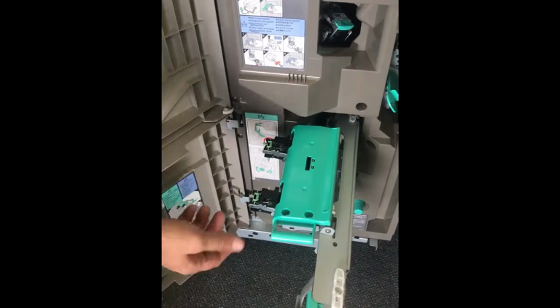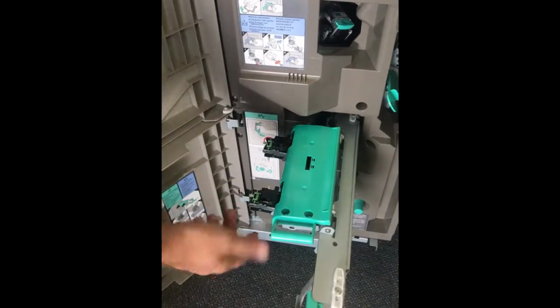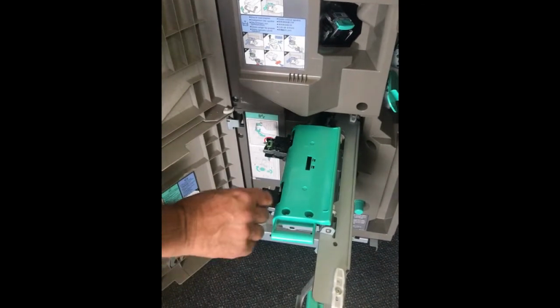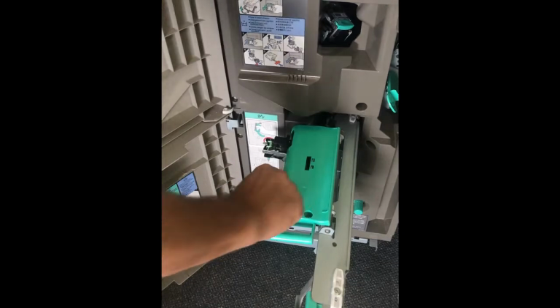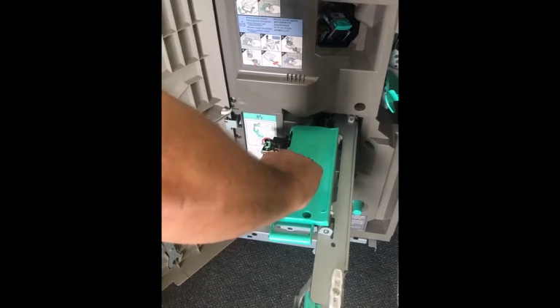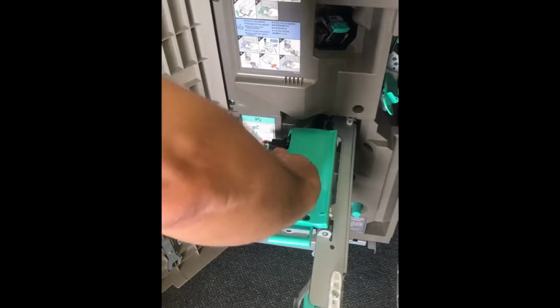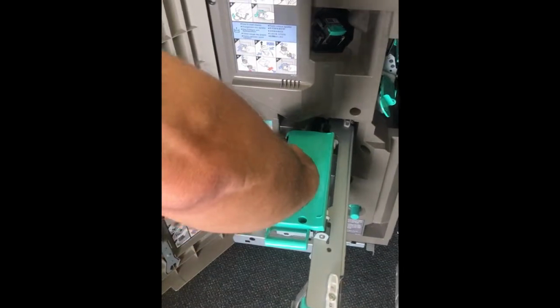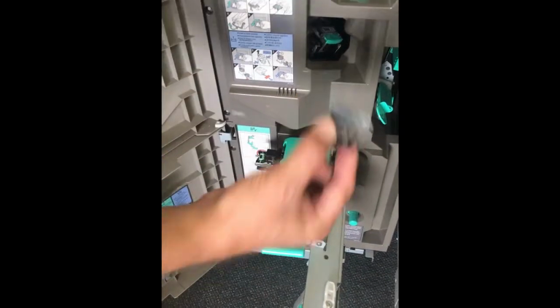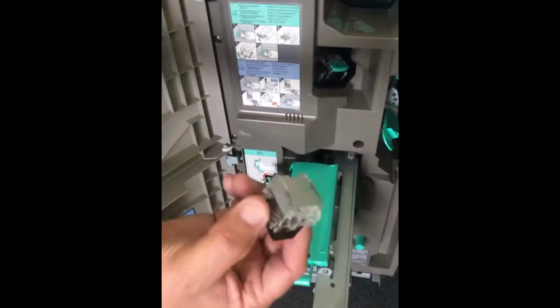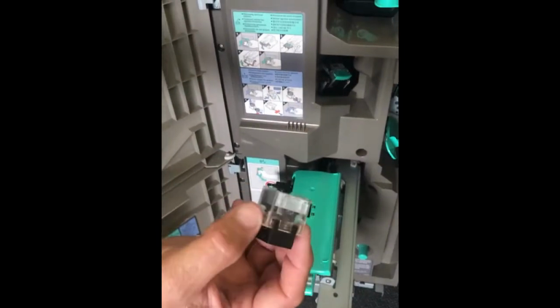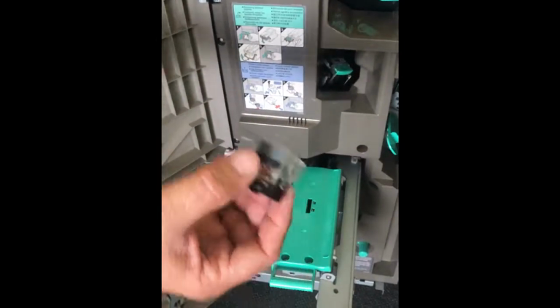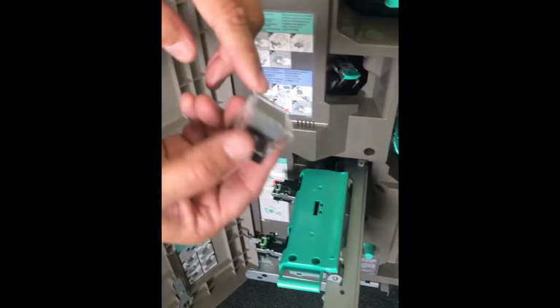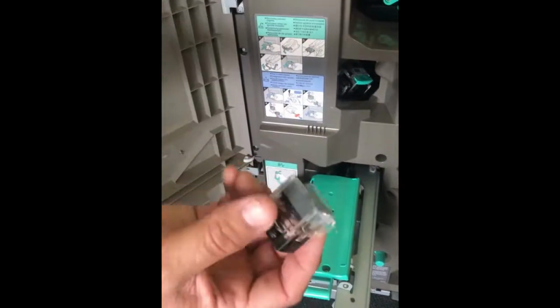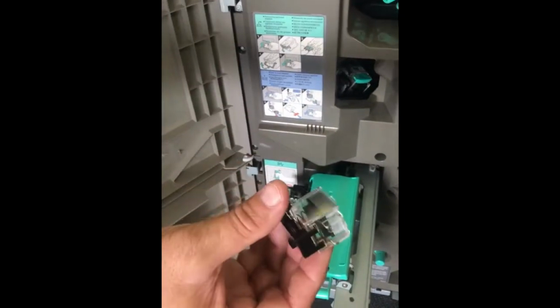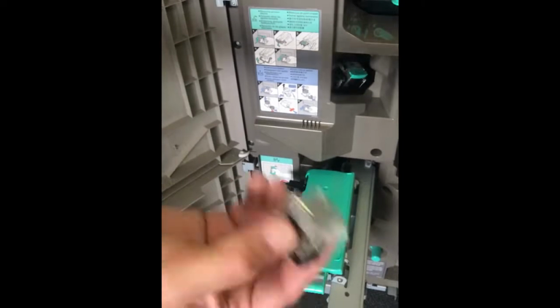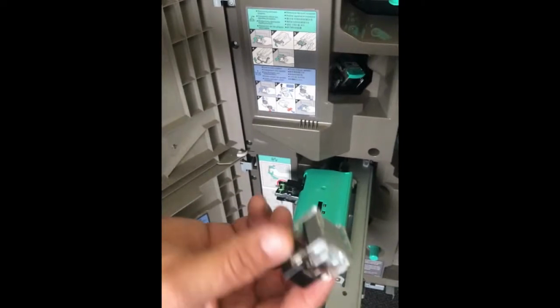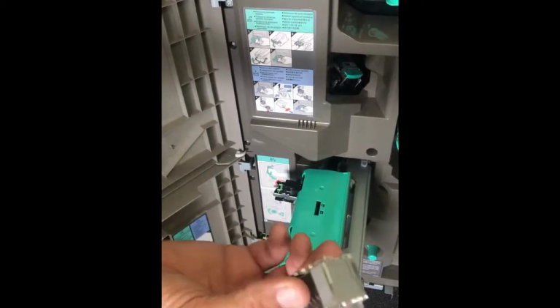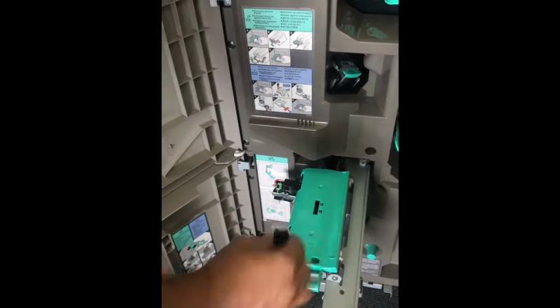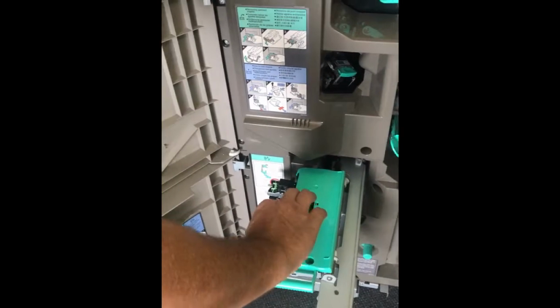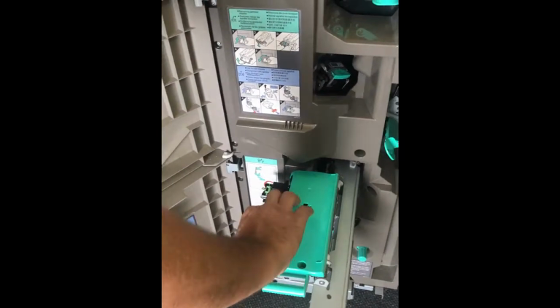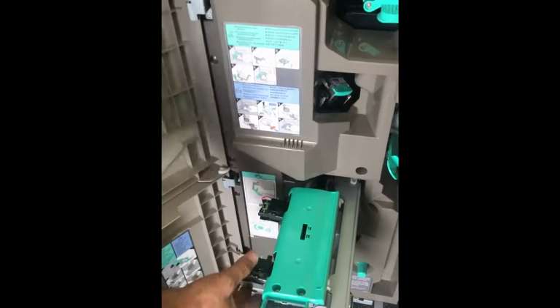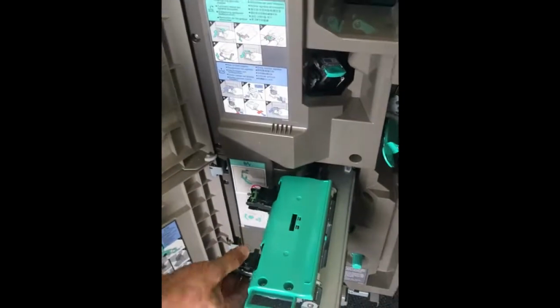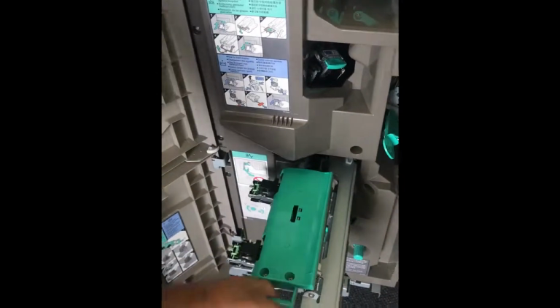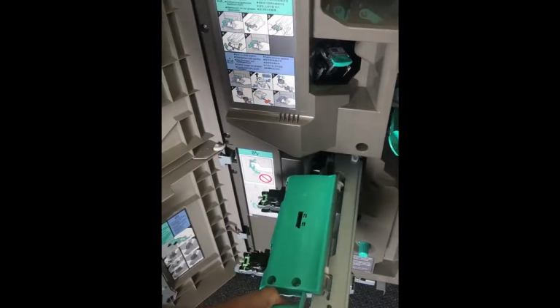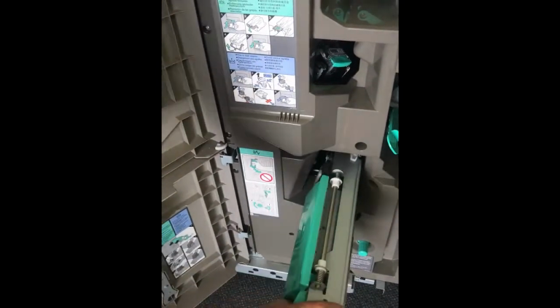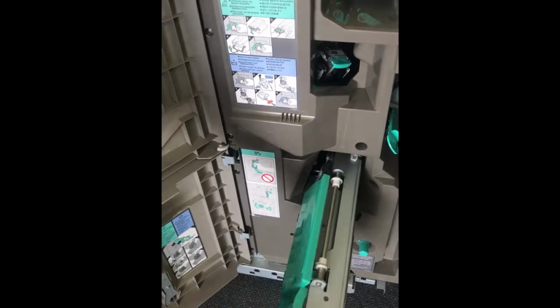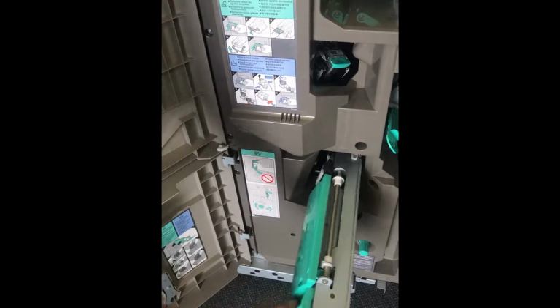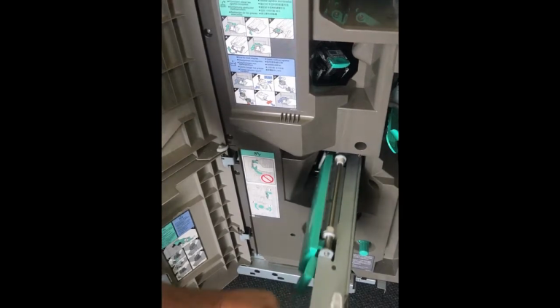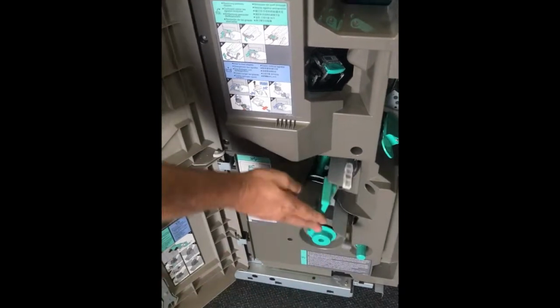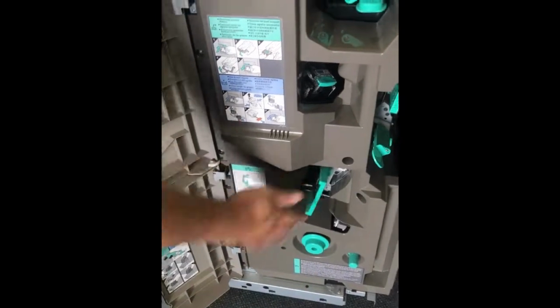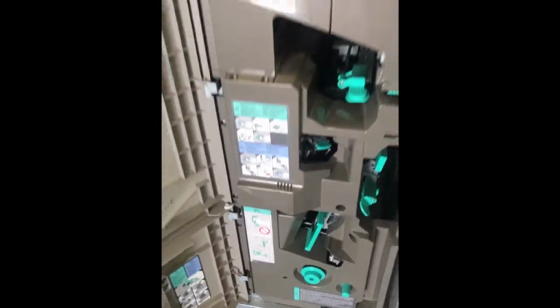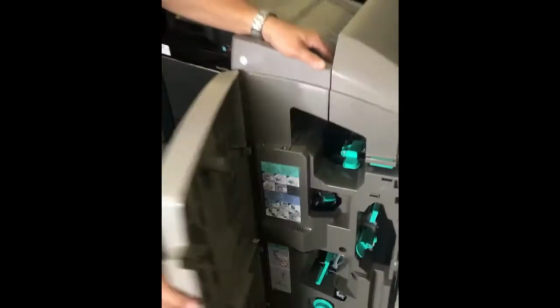There are two staple cartridges in there — these are not refillable. When you get a new one it will look like this. Just pull up, this is your unit — it will be empty. Get a new one, just pop it in place, pull this back, slide down, push the unit in, and close the door.